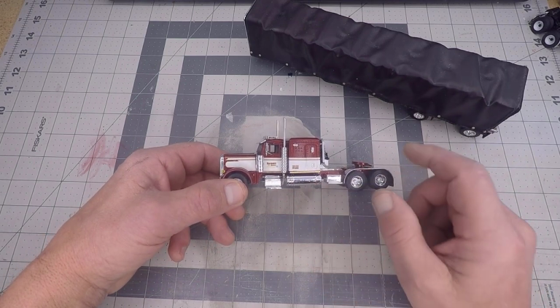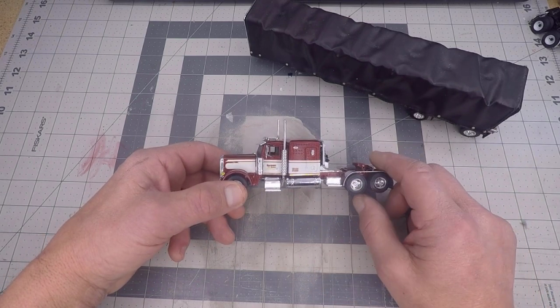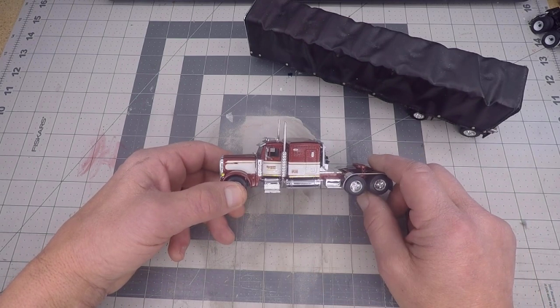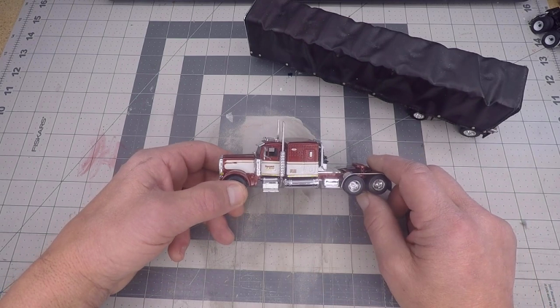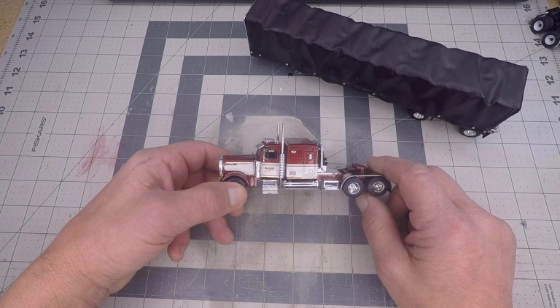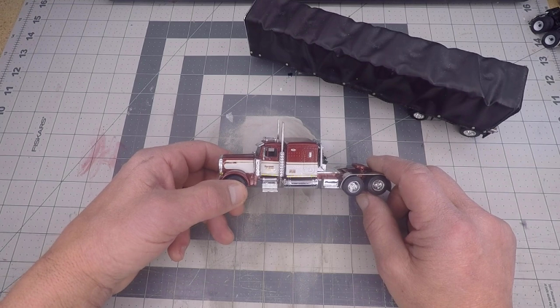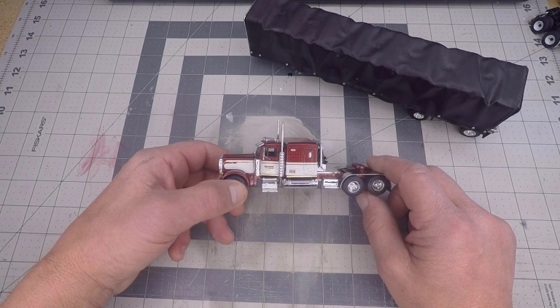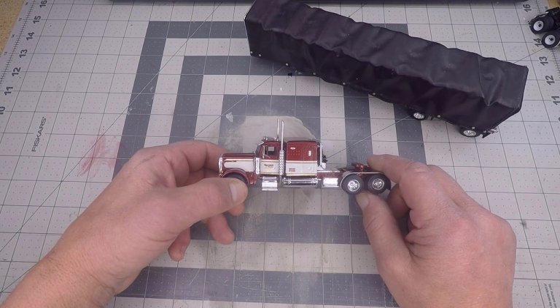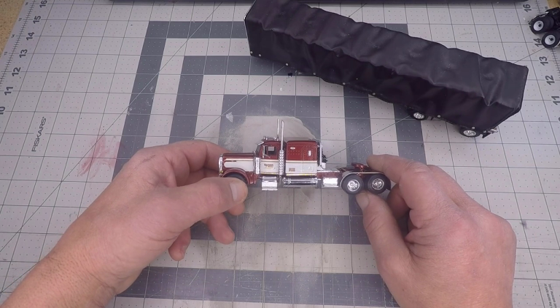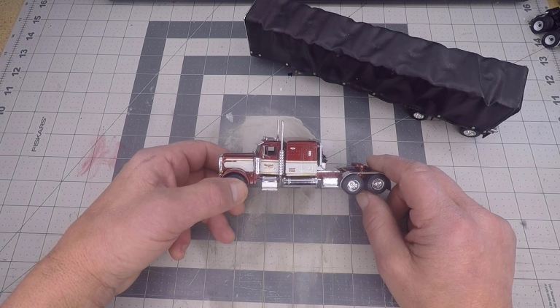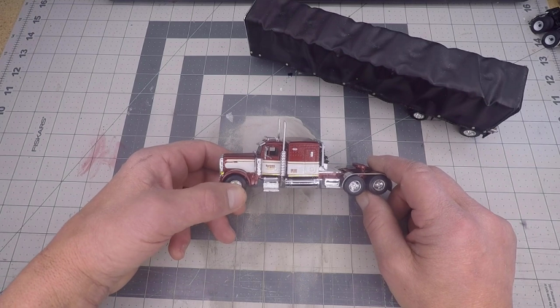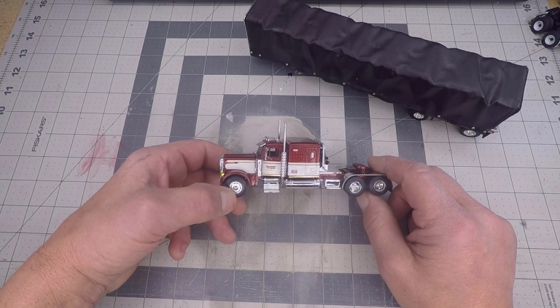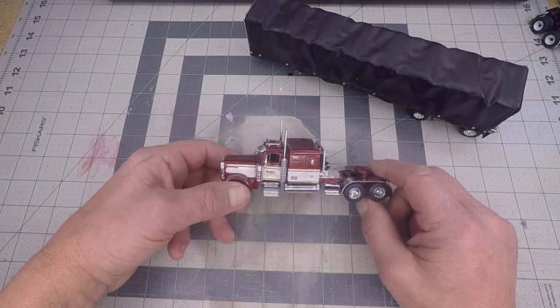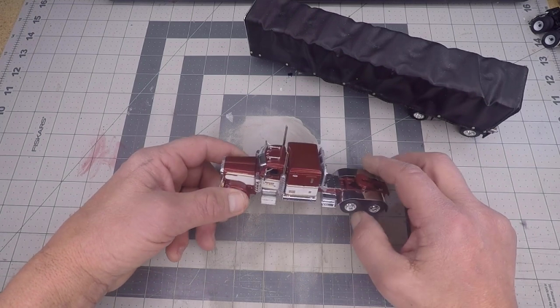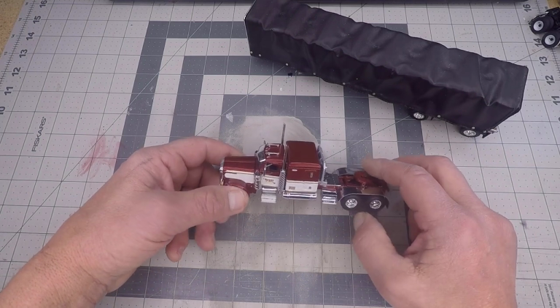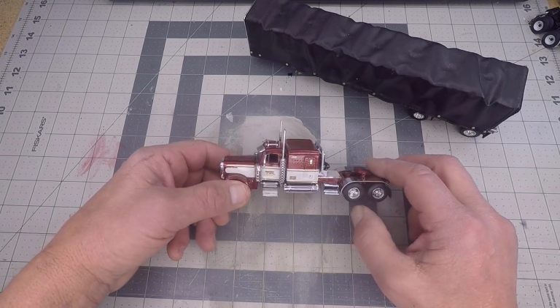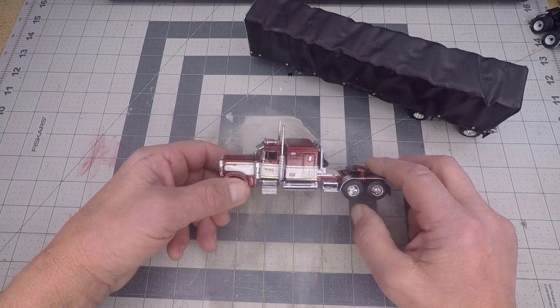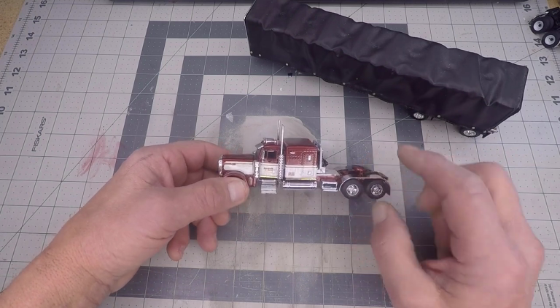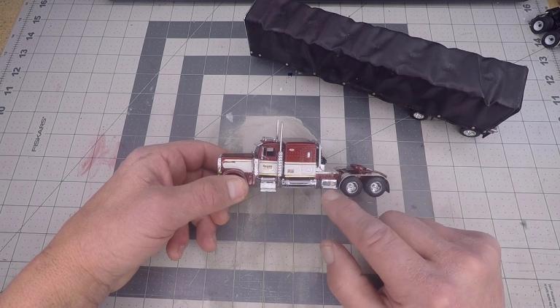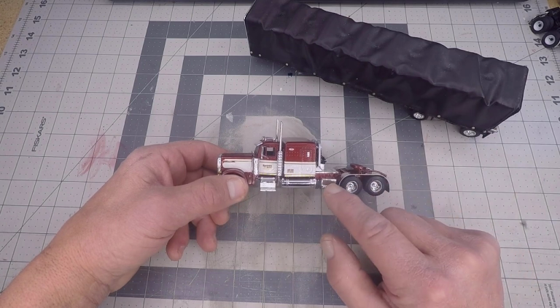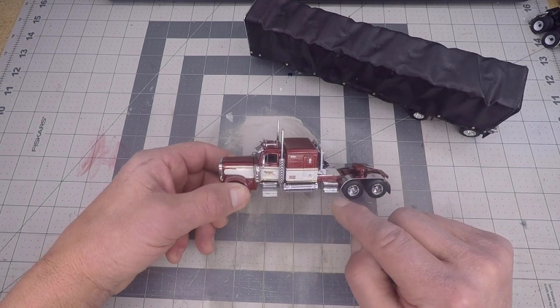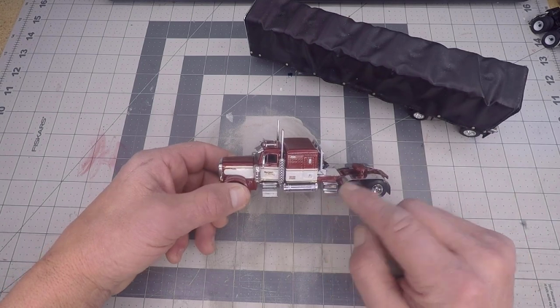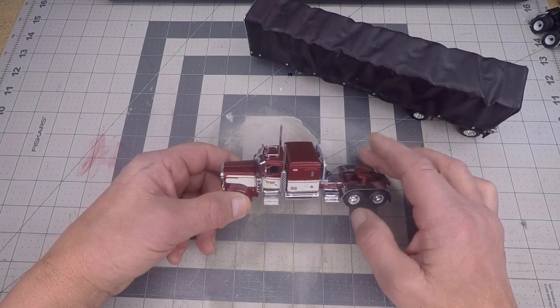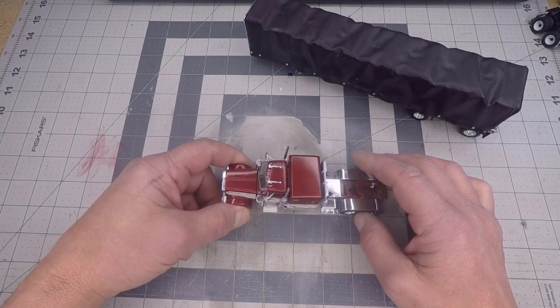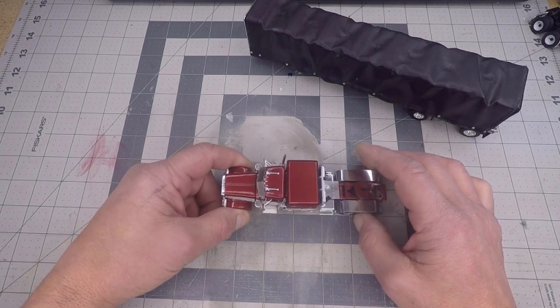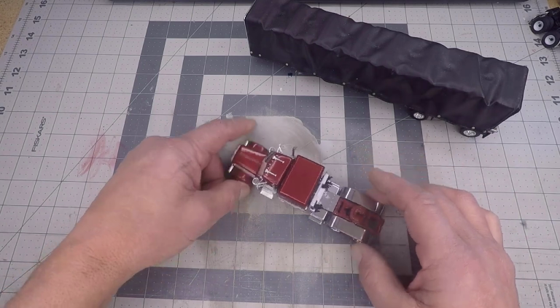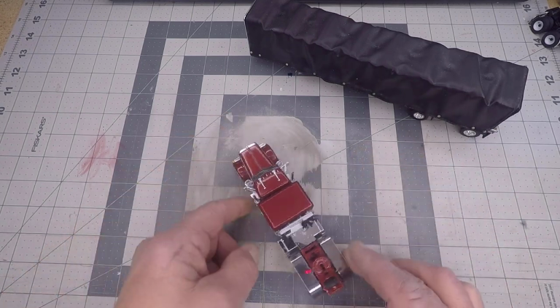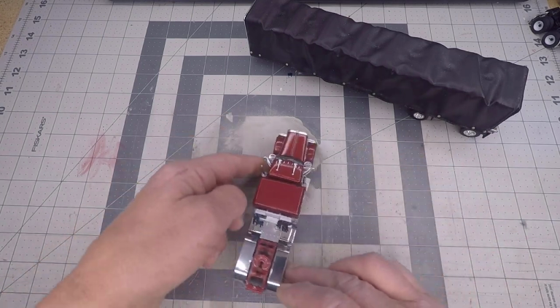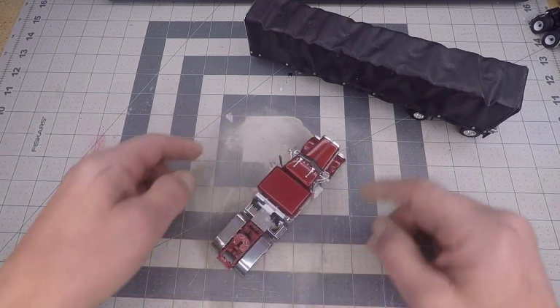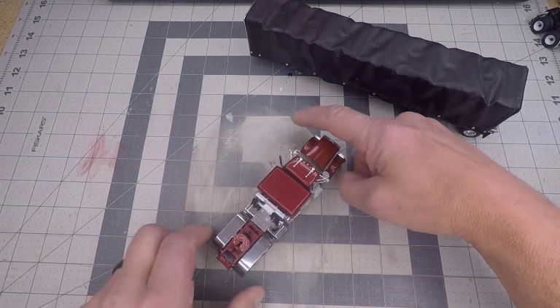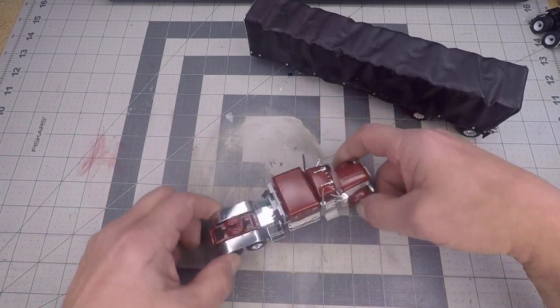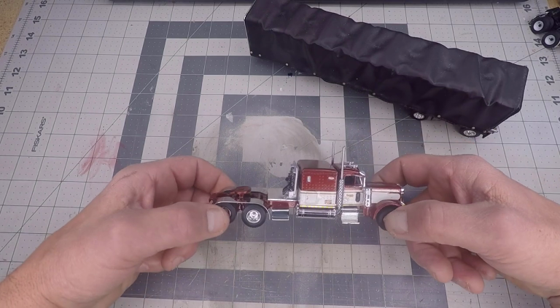Those are OEM — they came on the frame, just had to take them off and put them back on. We also added some parts from the store, including the smooth step on the driver and passenger side, as you can see there.